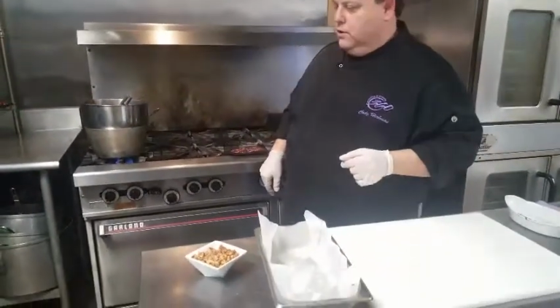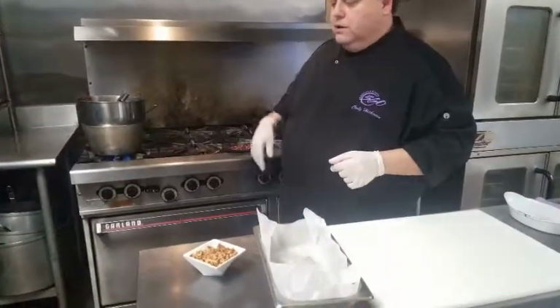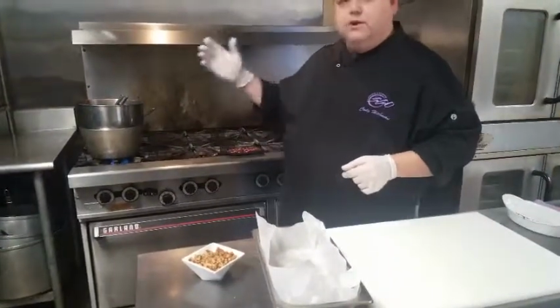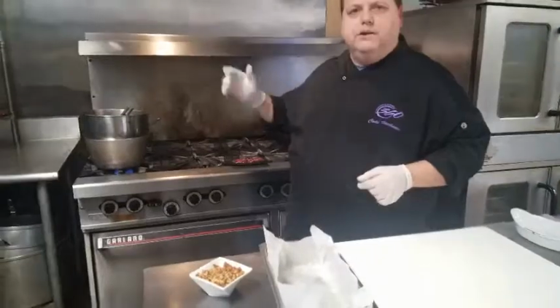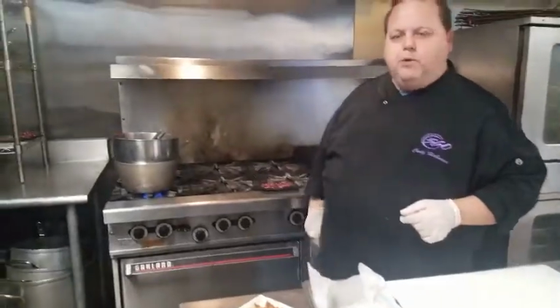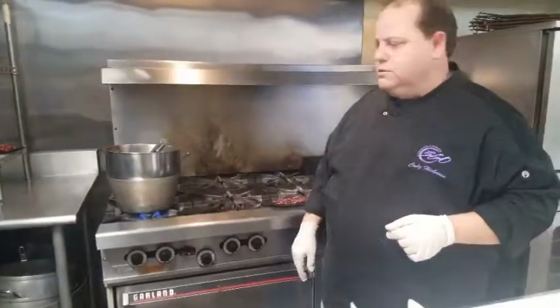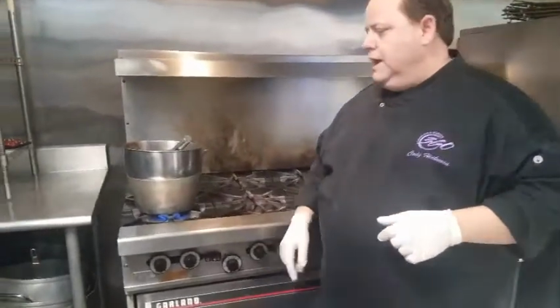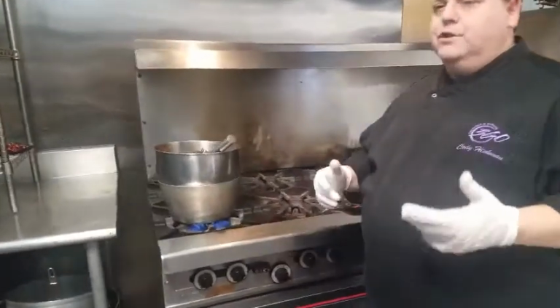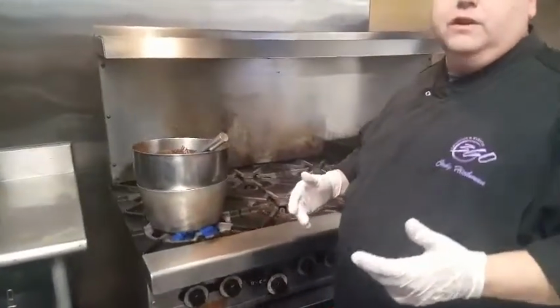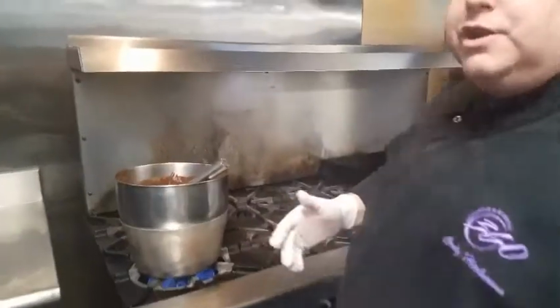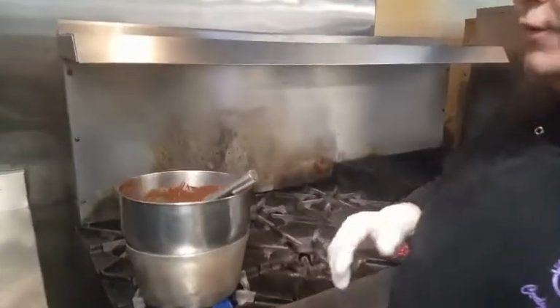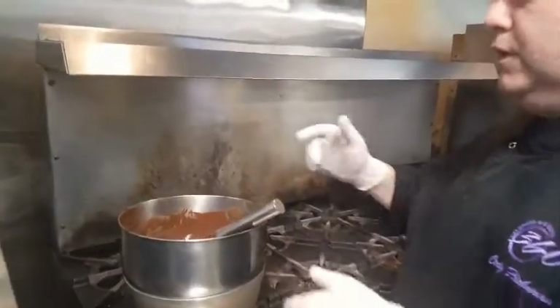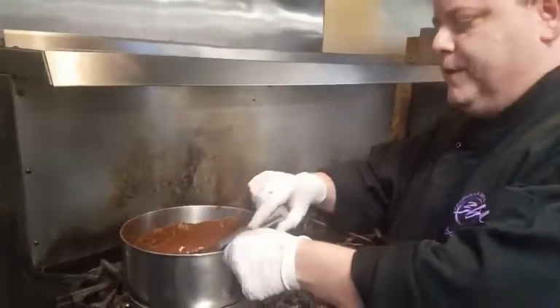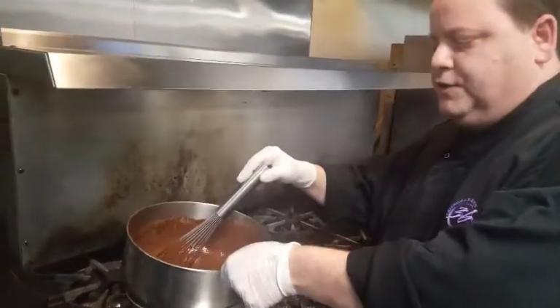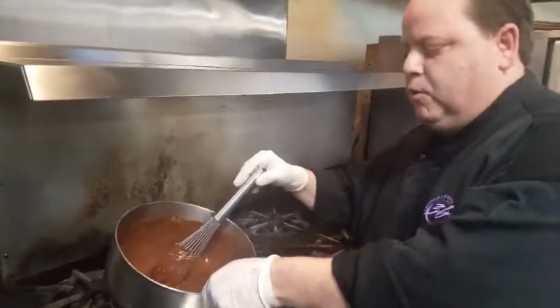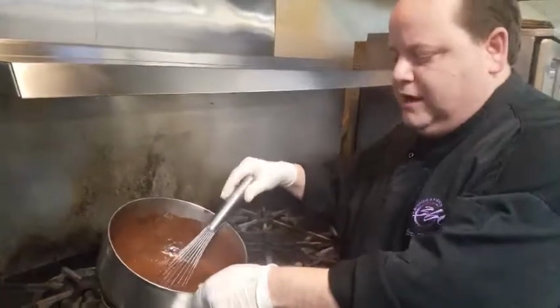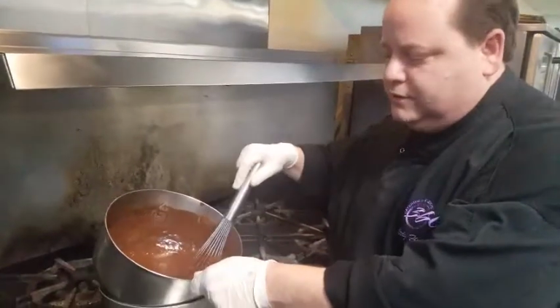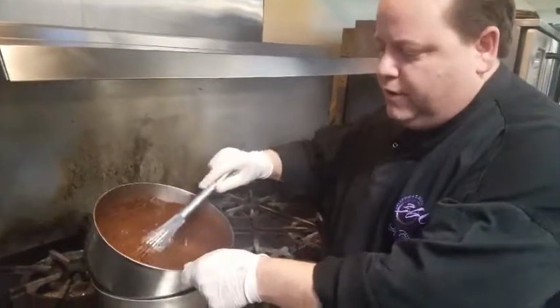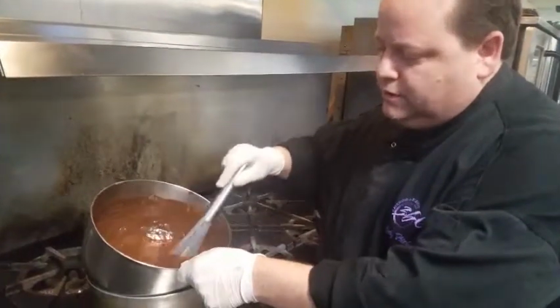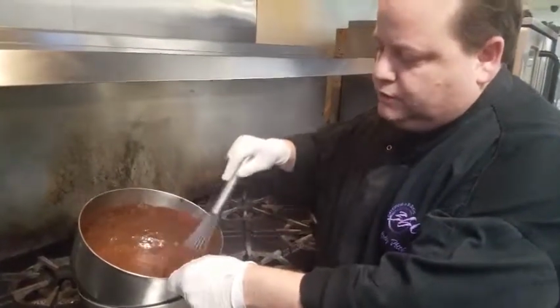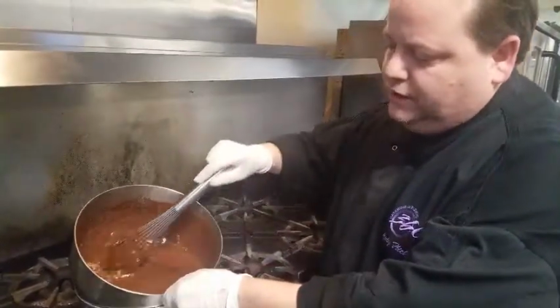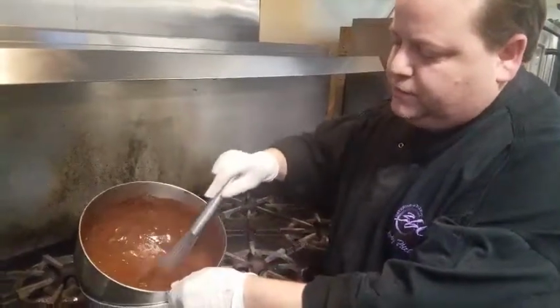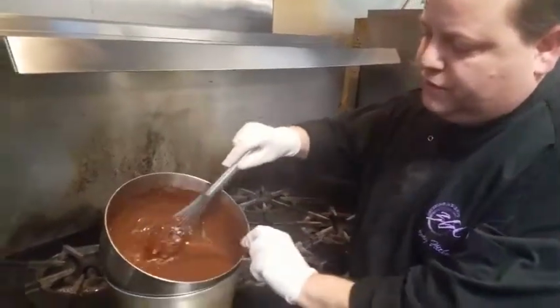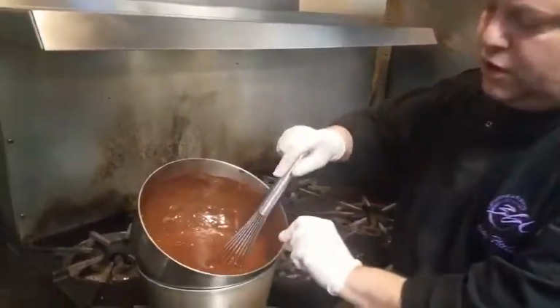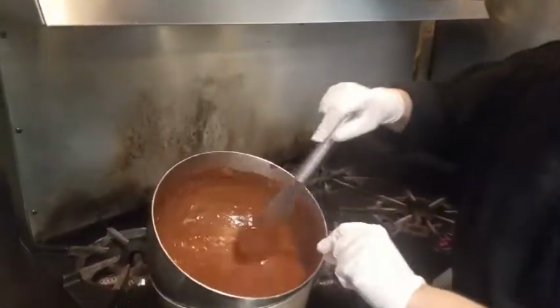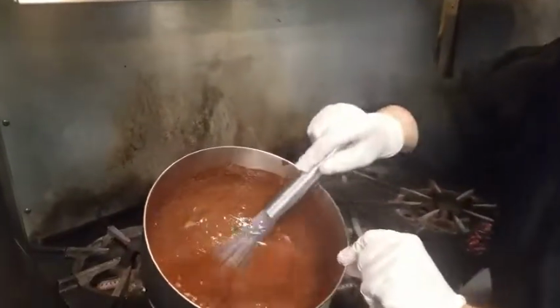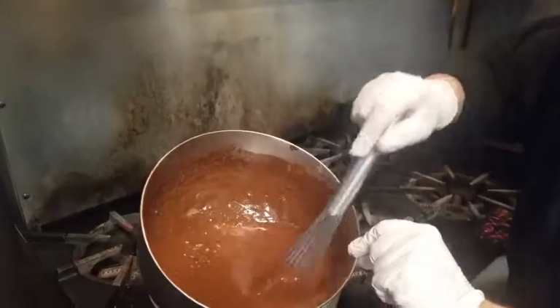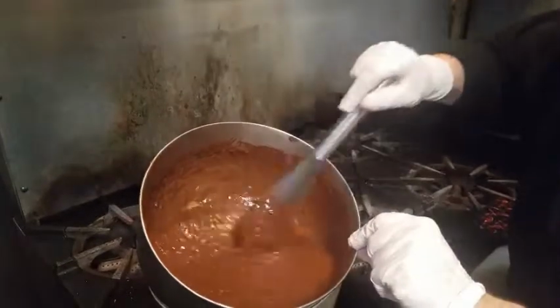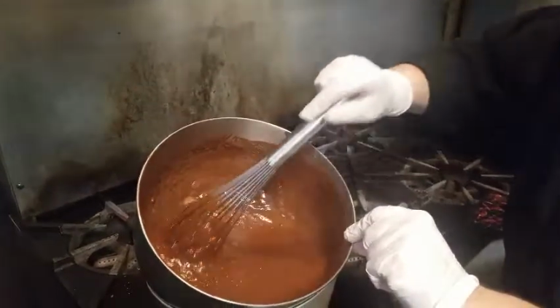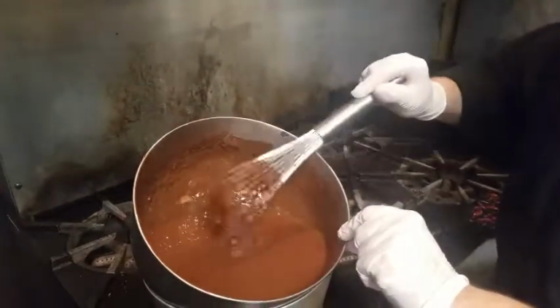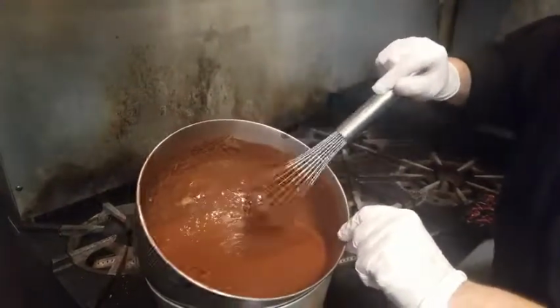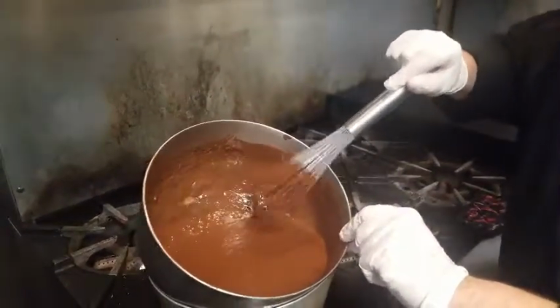So let me take you over to my double boiler. As you know, we've got a lot of chocolate, so you've got the double boiler down already. We got a nice smooth consistency on our chocolate.